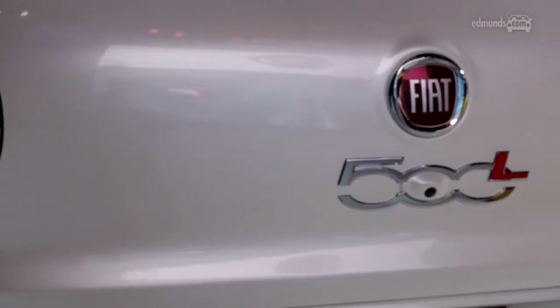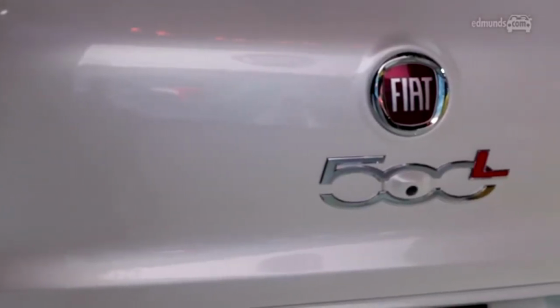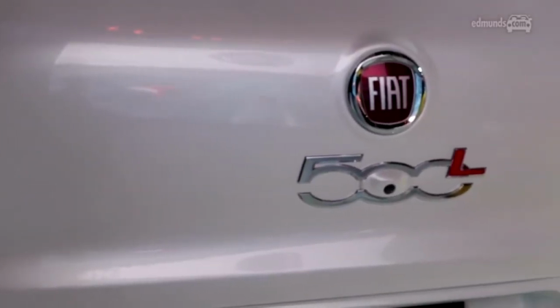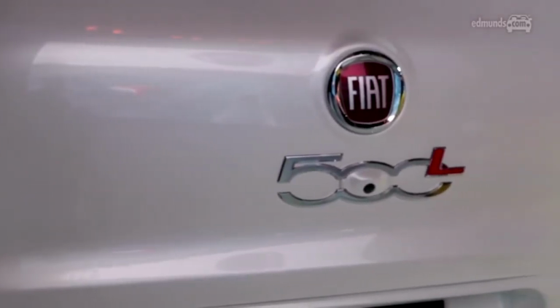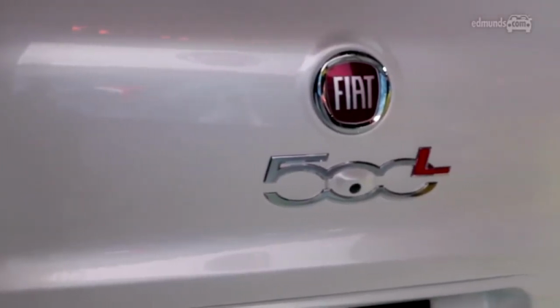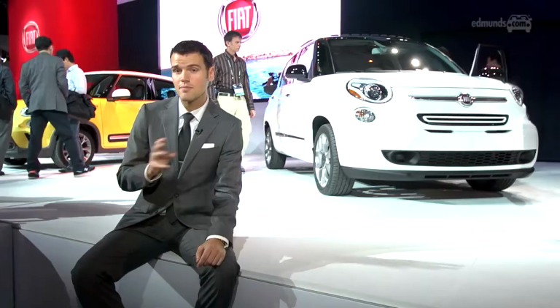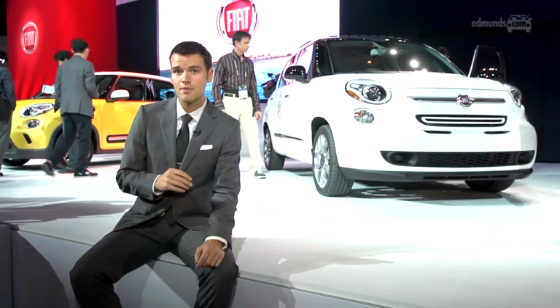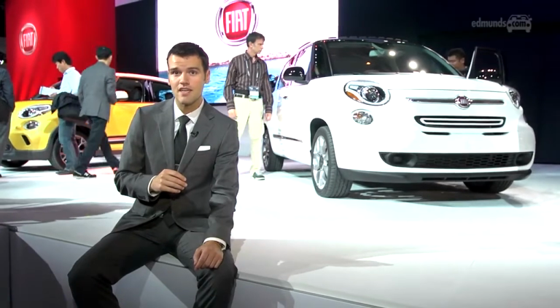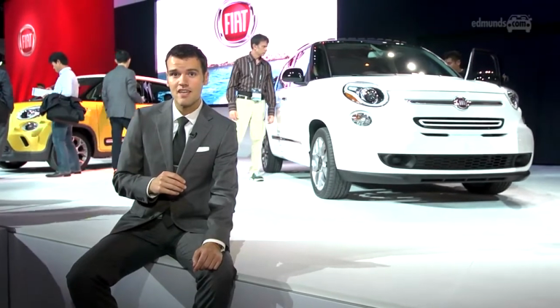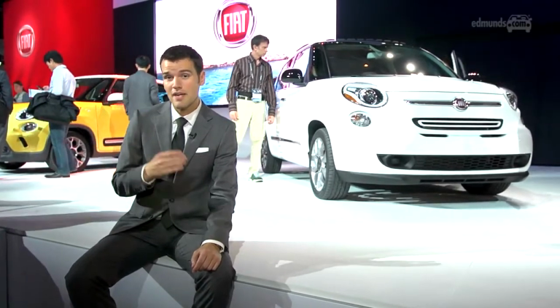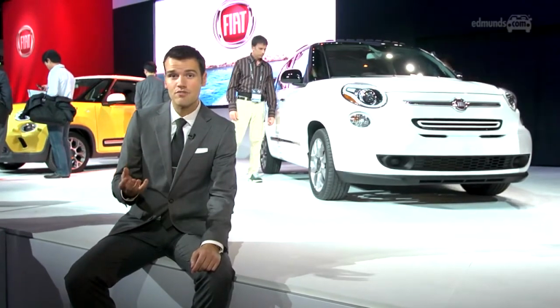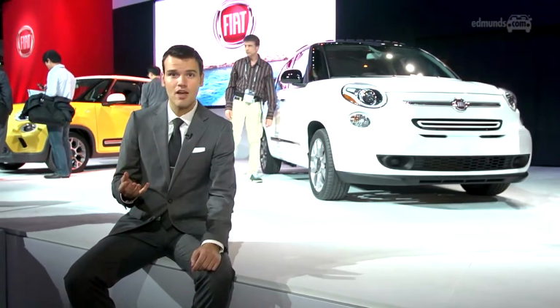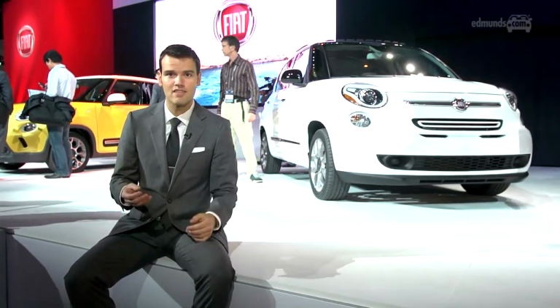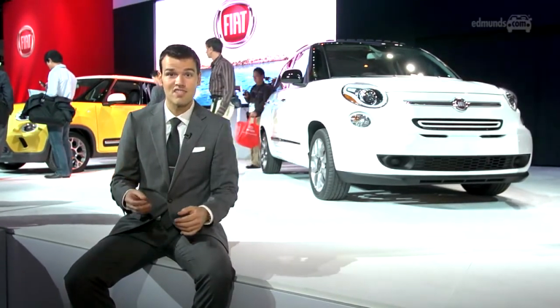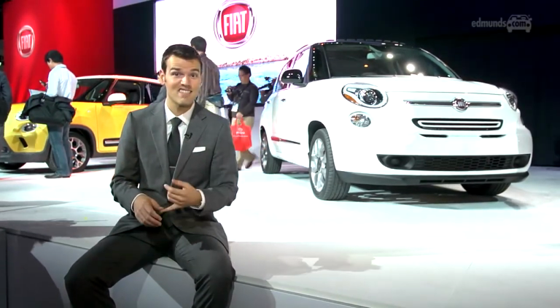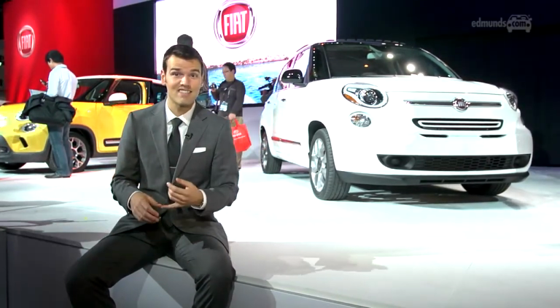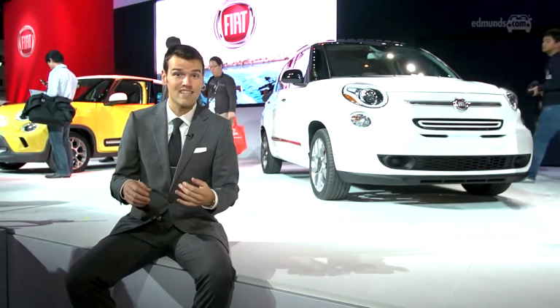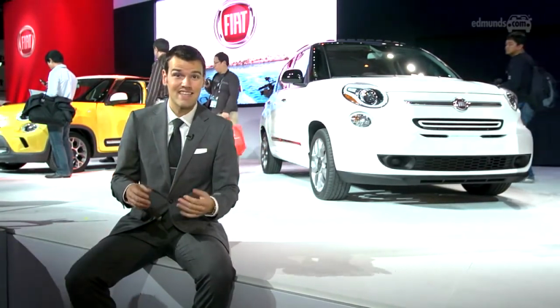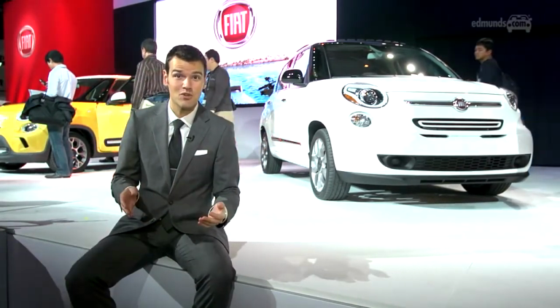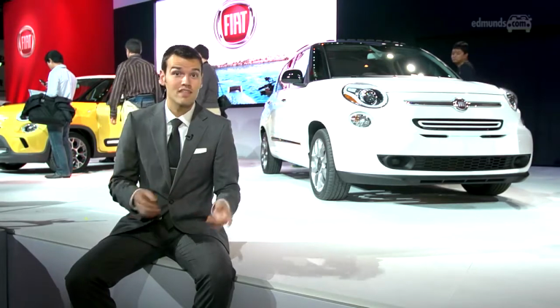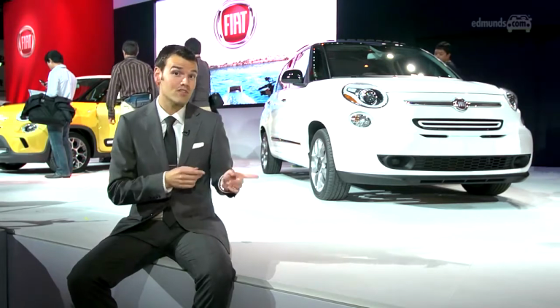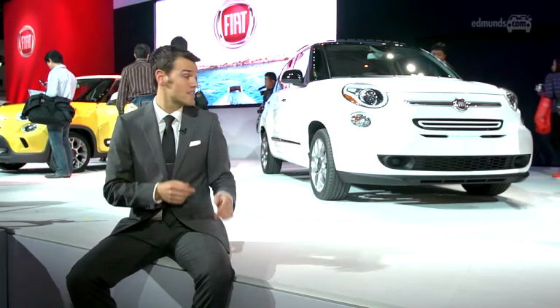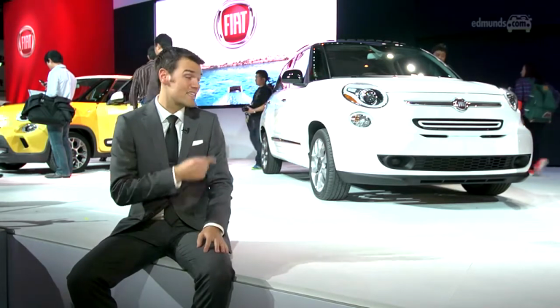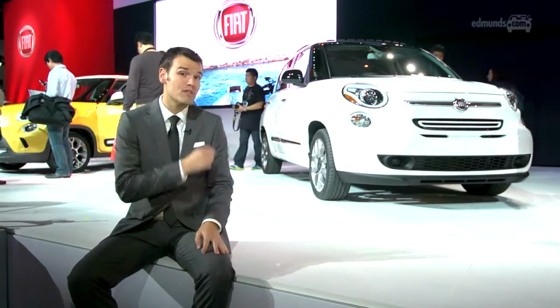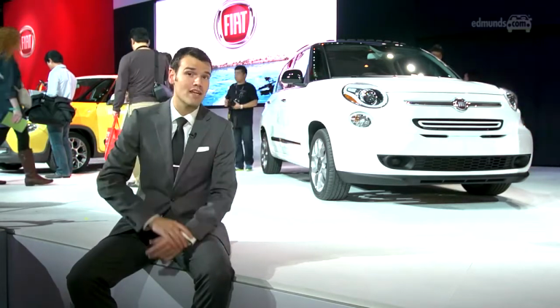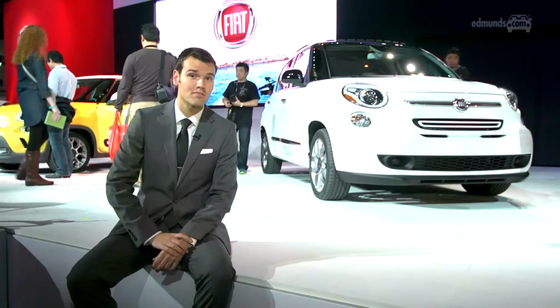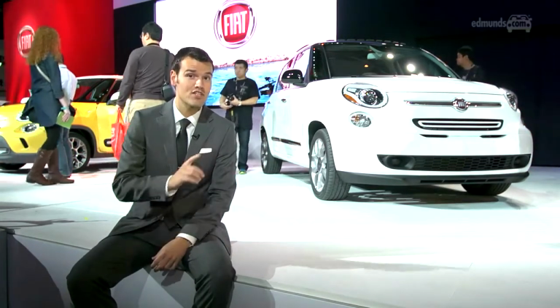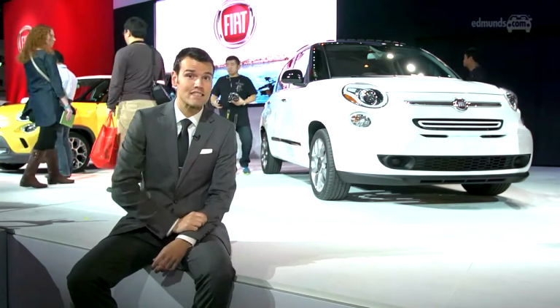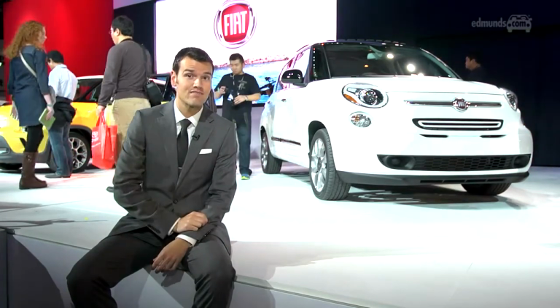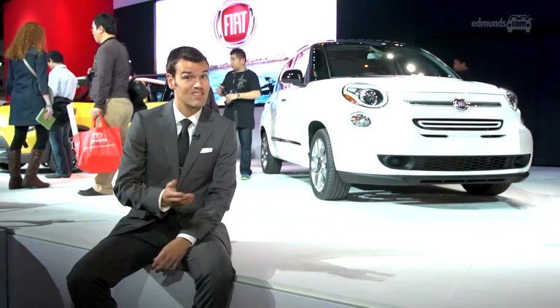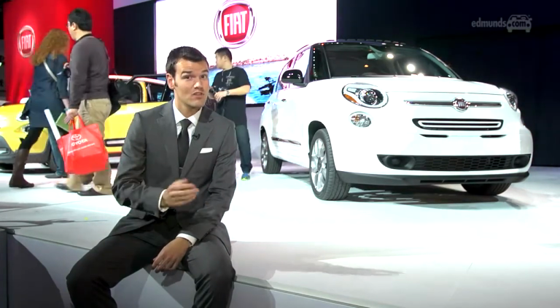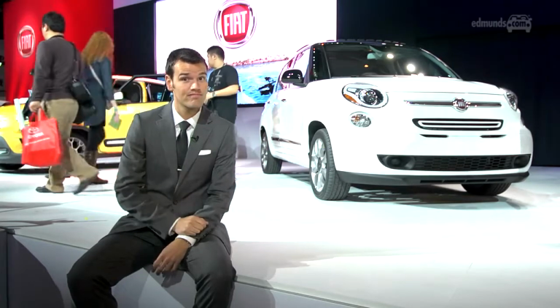The Fiat 500 has arguably been popular because, compared to the average subcompact, it offers a lot of style and frankly it's cool. This one is definitely more practical, but the question is: is it as cool?